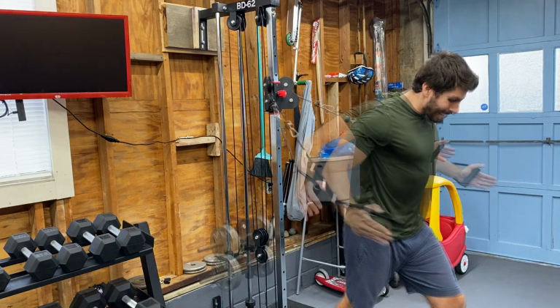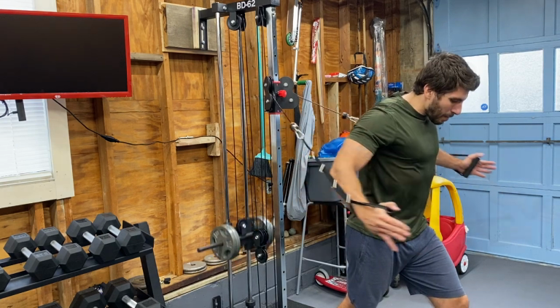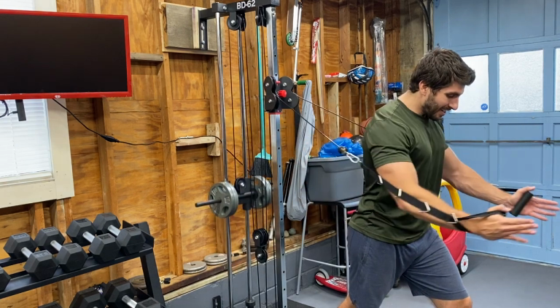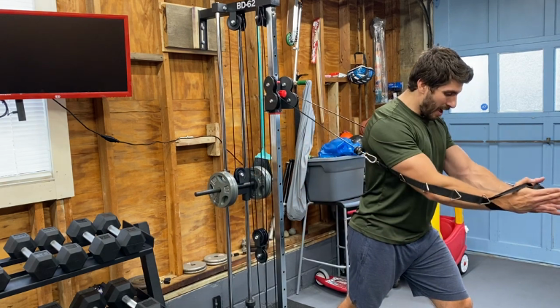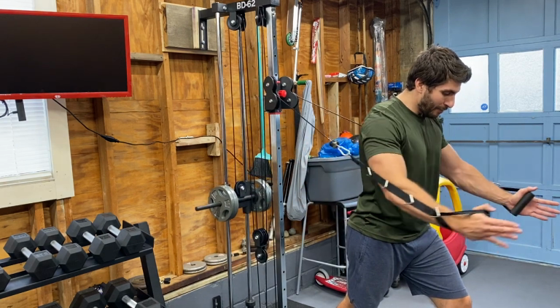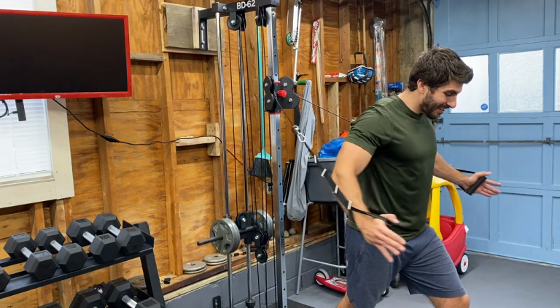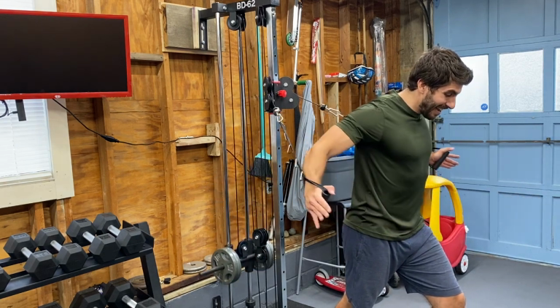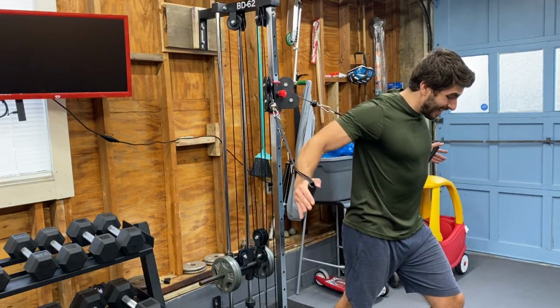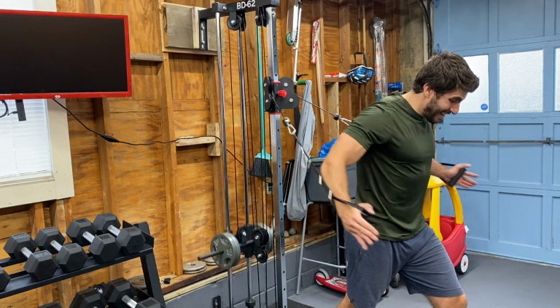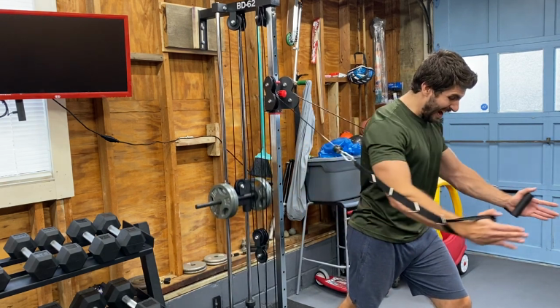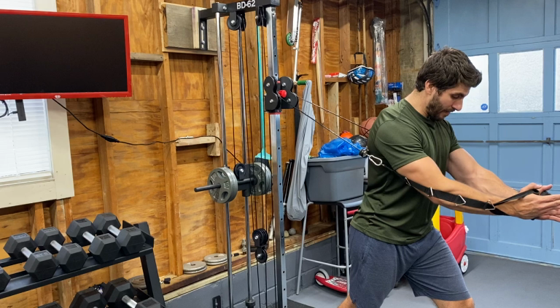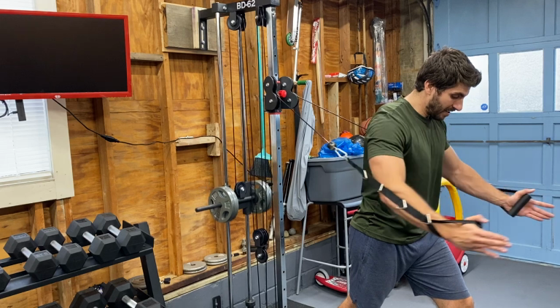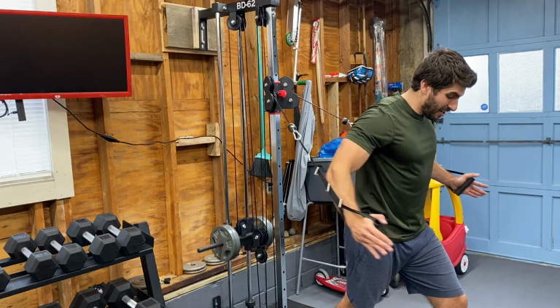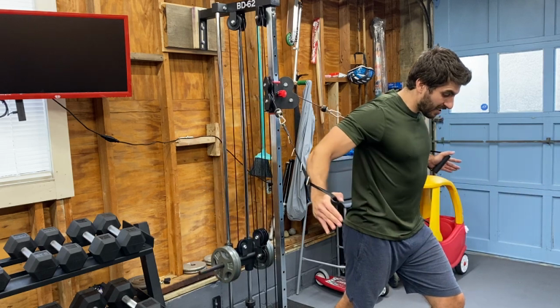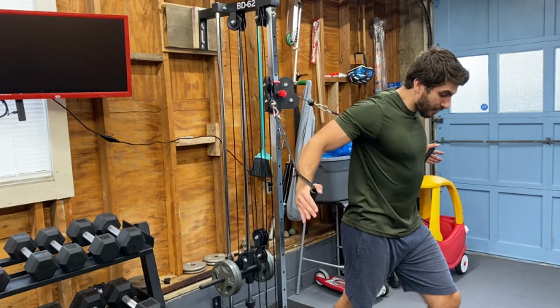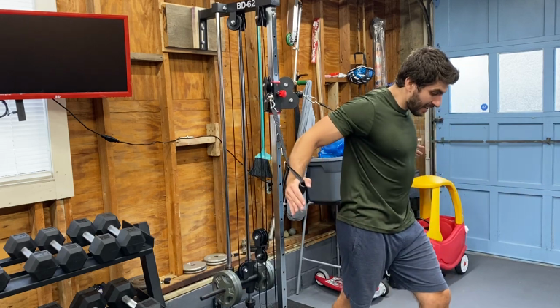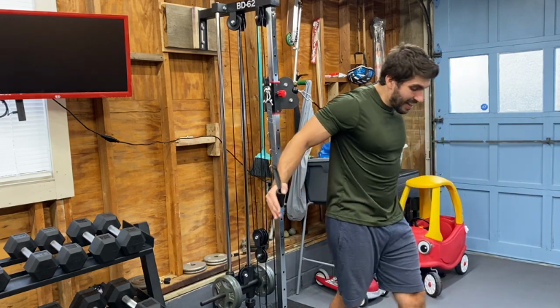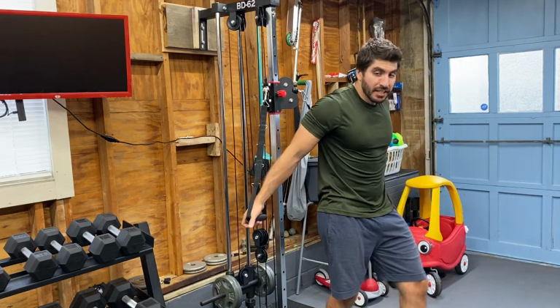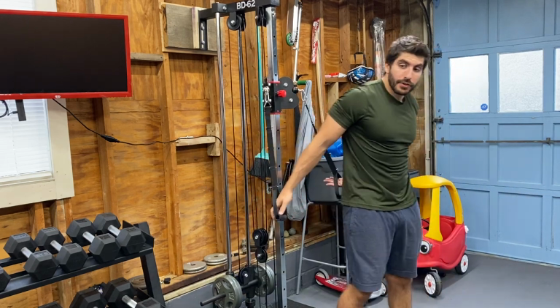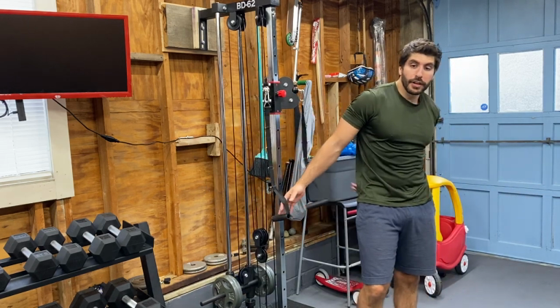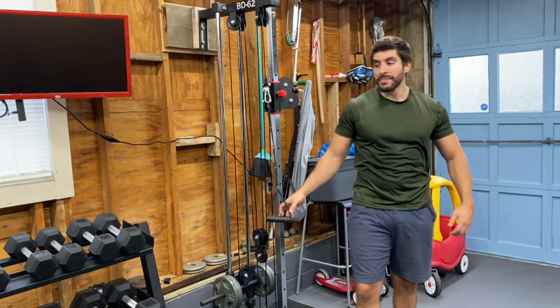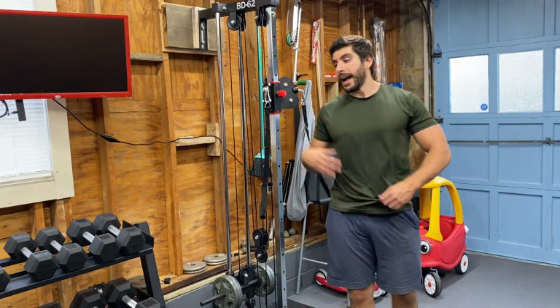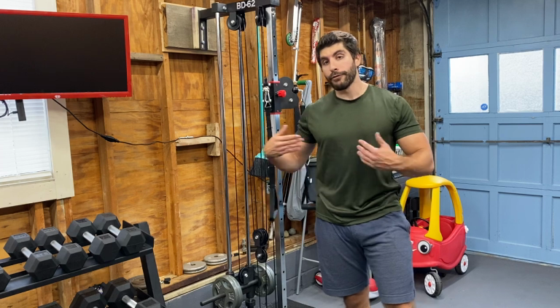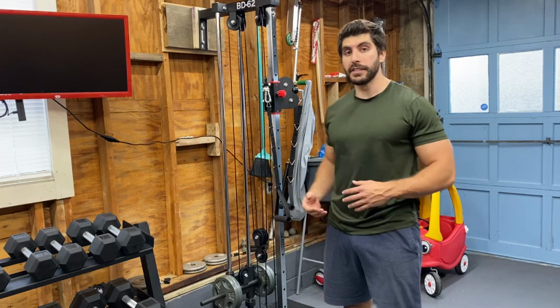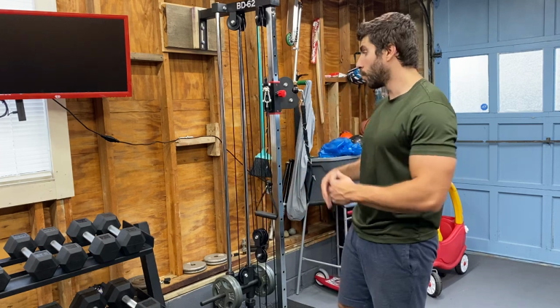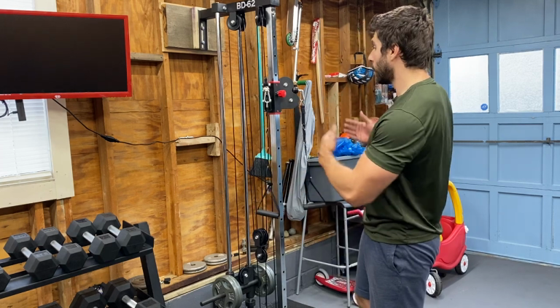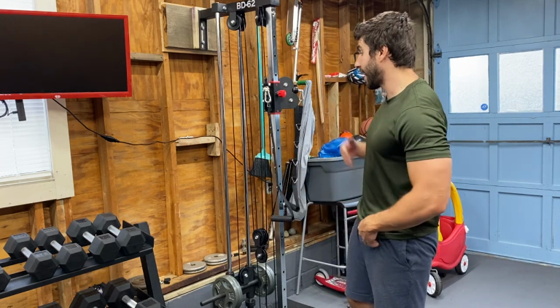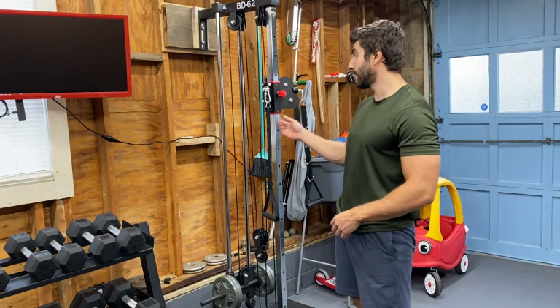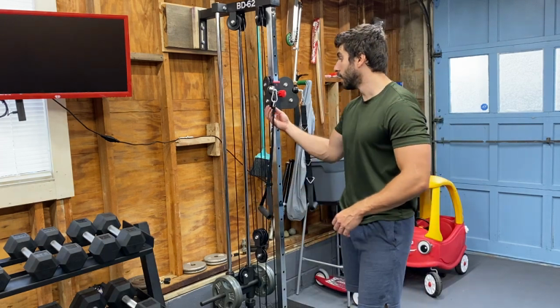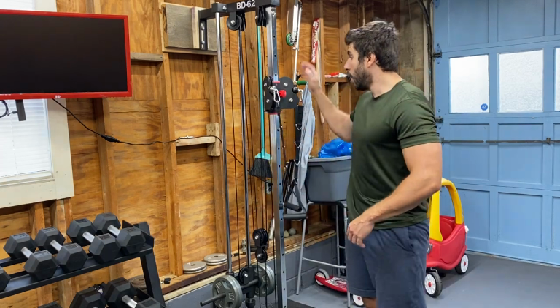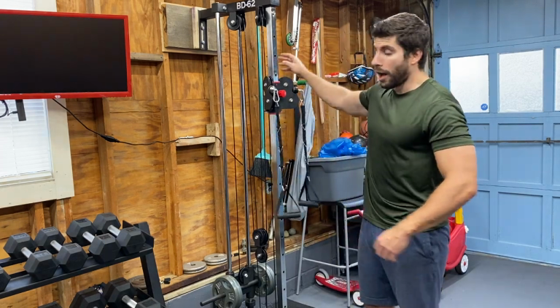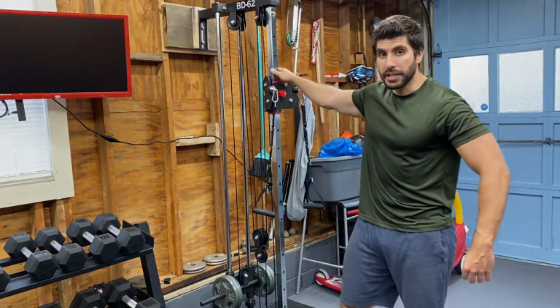I apologize if I'm not doing flies correctly — like I said earlier, I never do these. So this is more of a demonstration of how flies would look and how they feel on this machine.